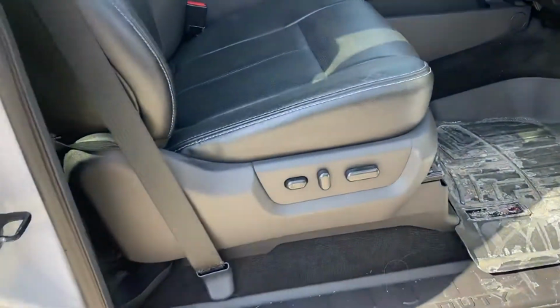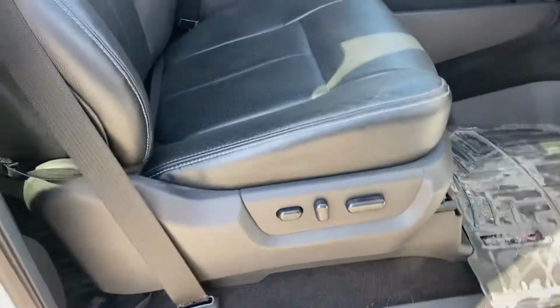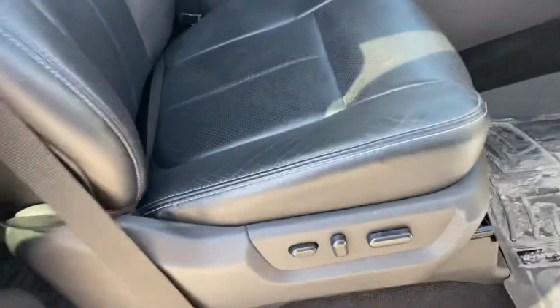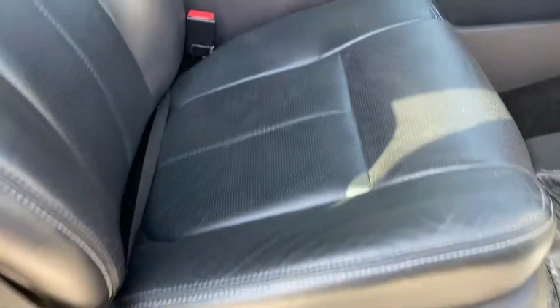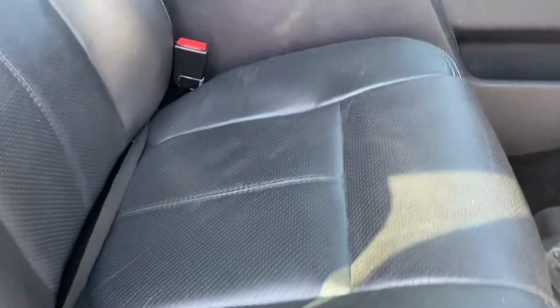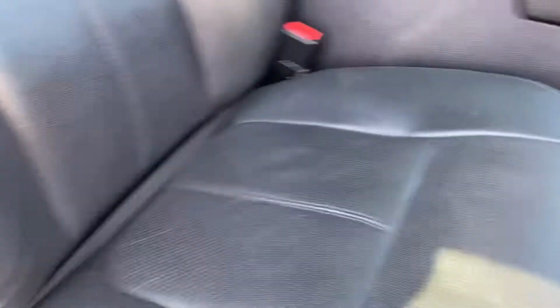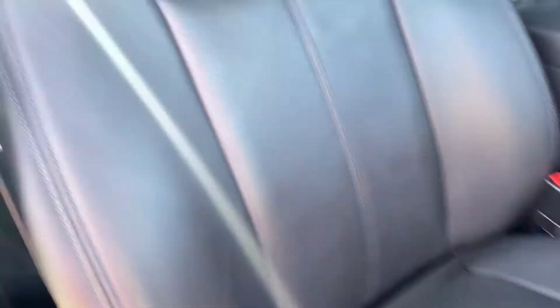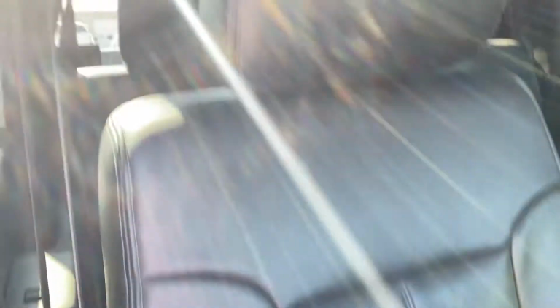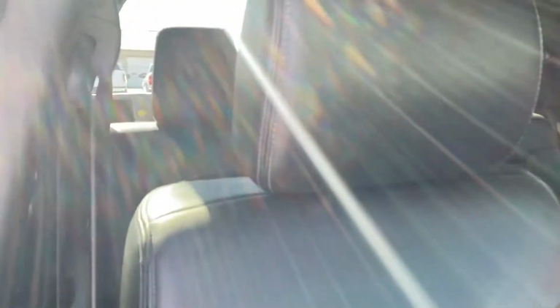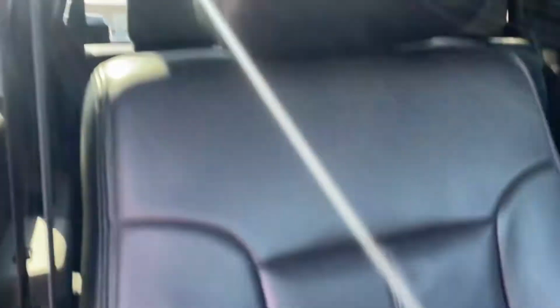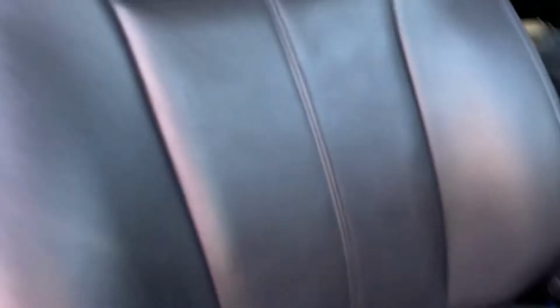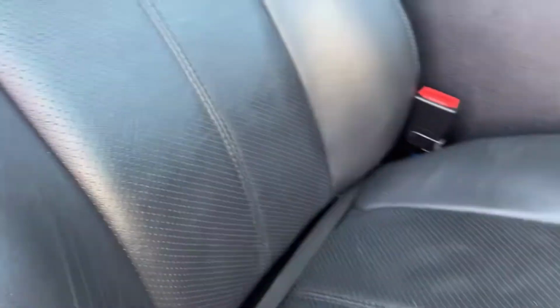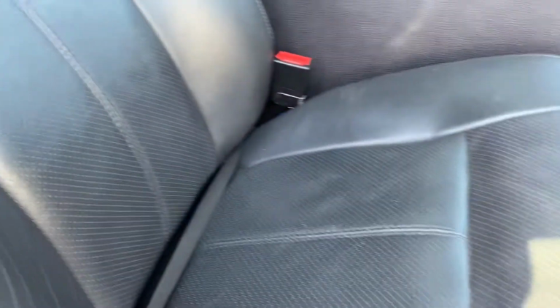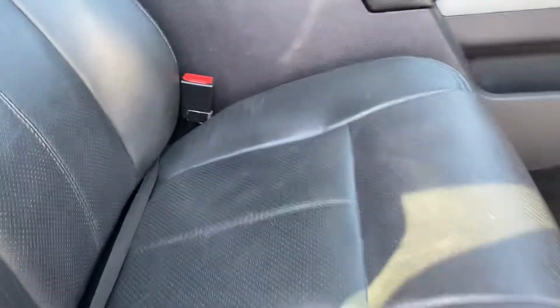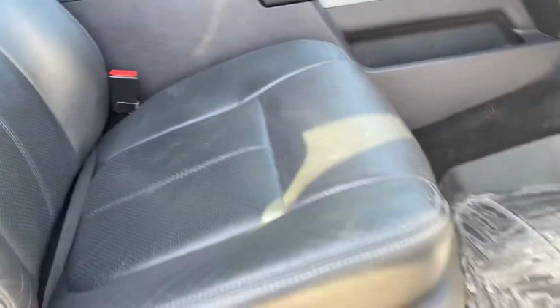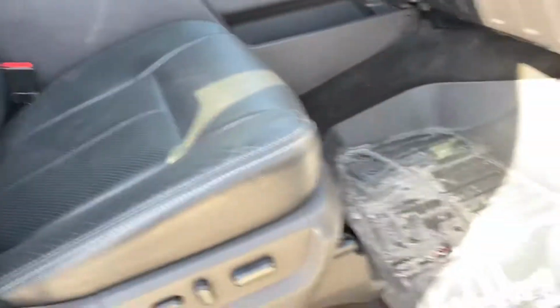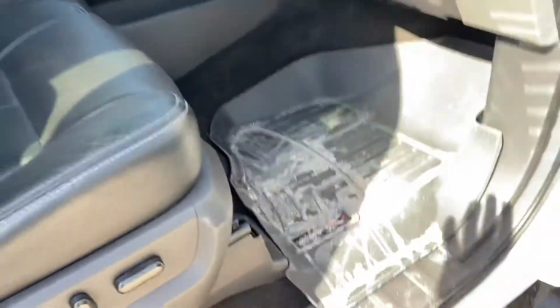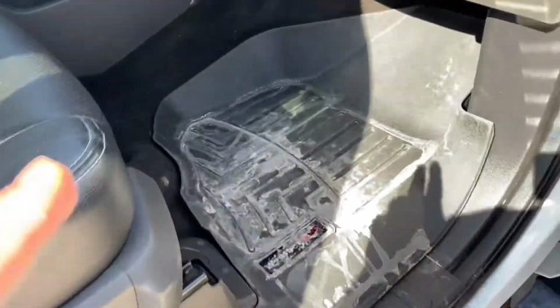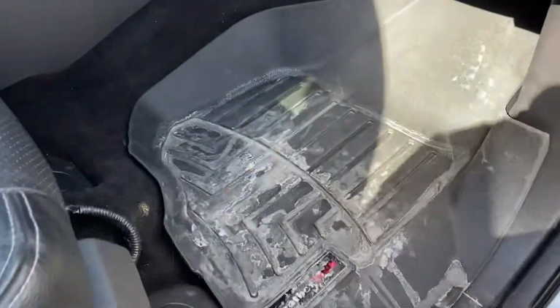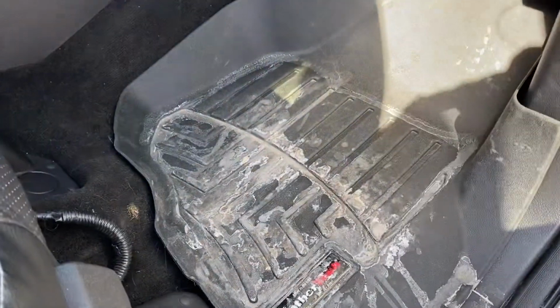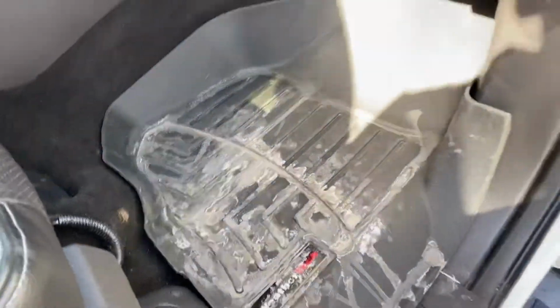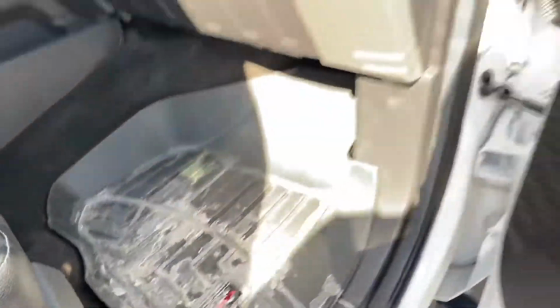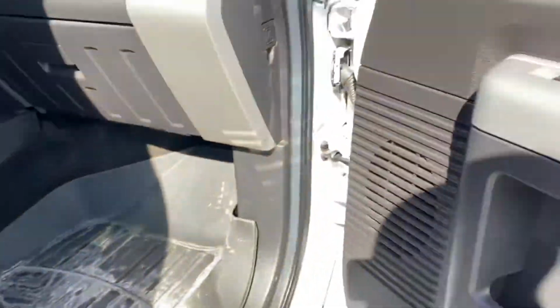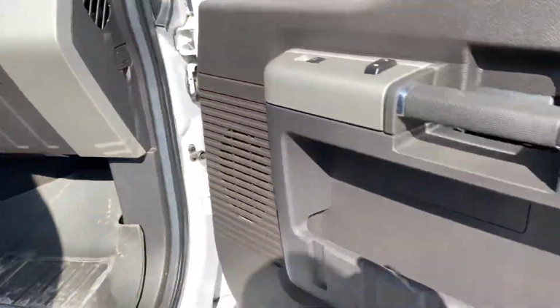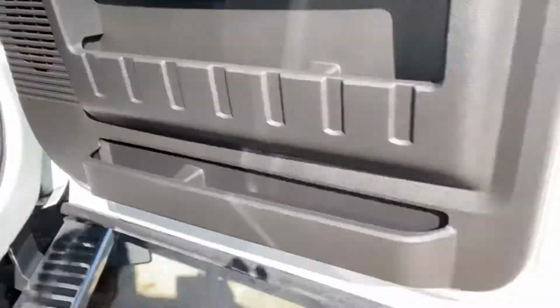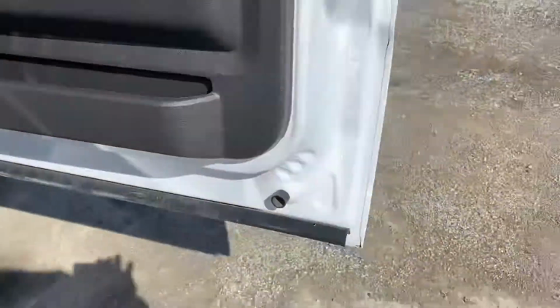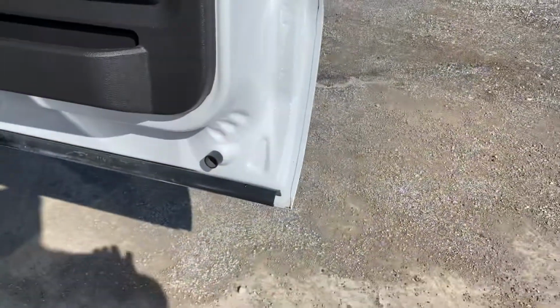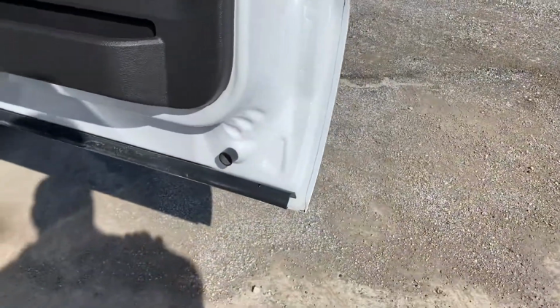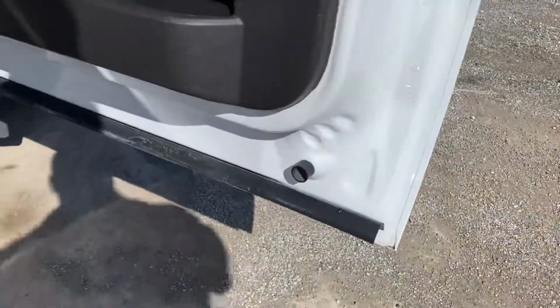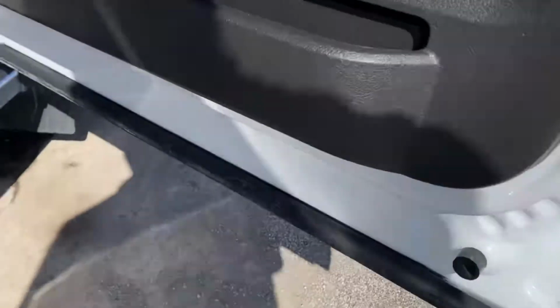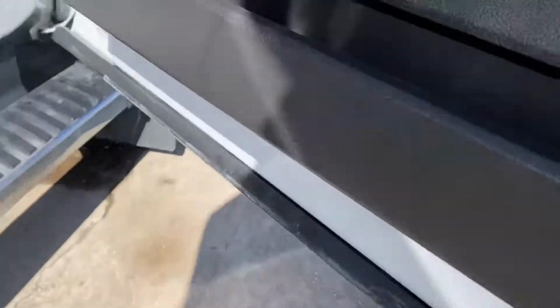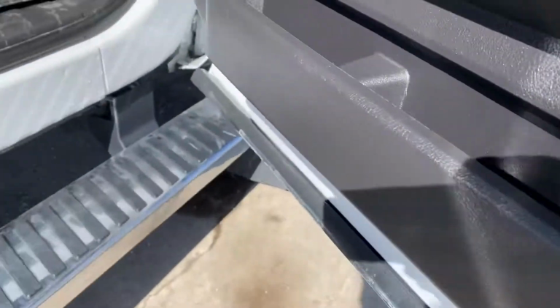Power passenger seats, no rips or tears in these heated leather seats. I believe these are probably cooled seats as well. Going to have the WeatherTech floor mats.